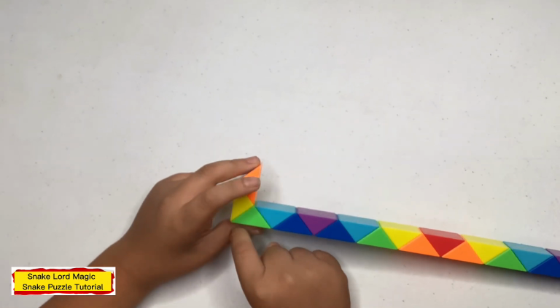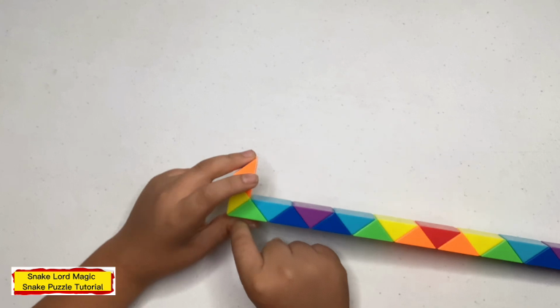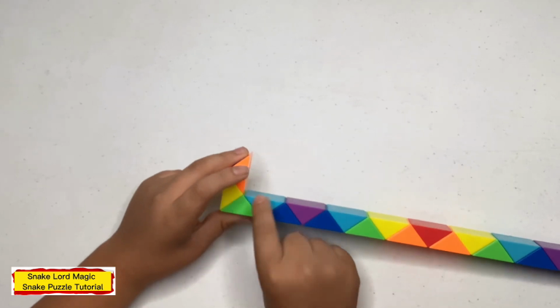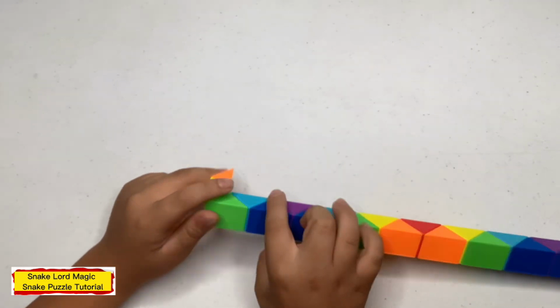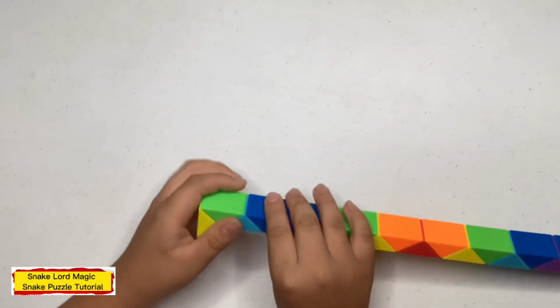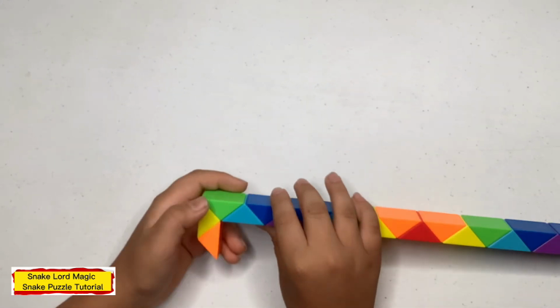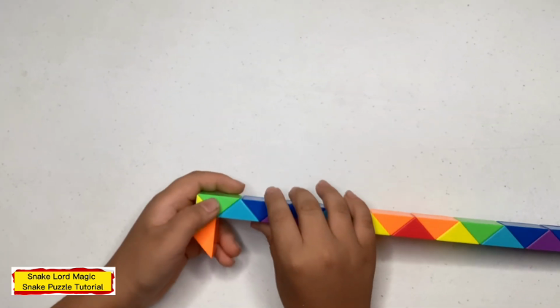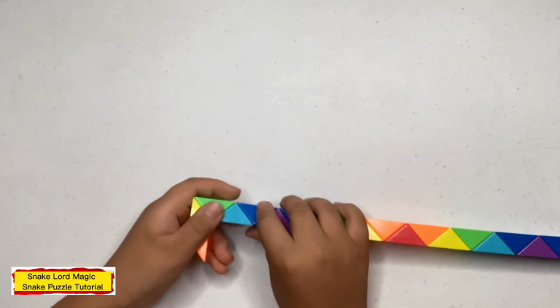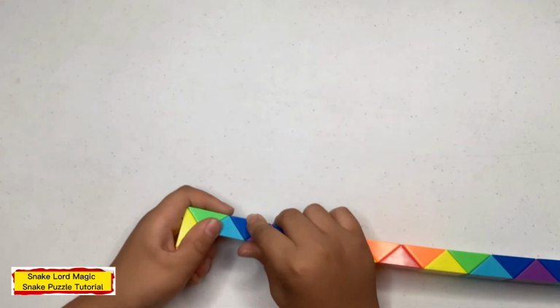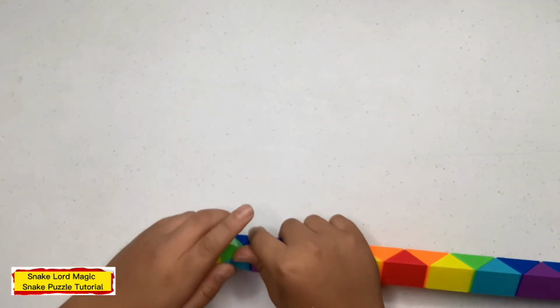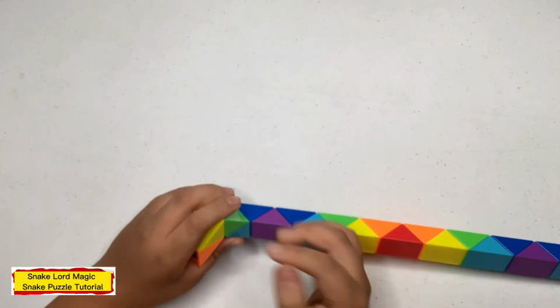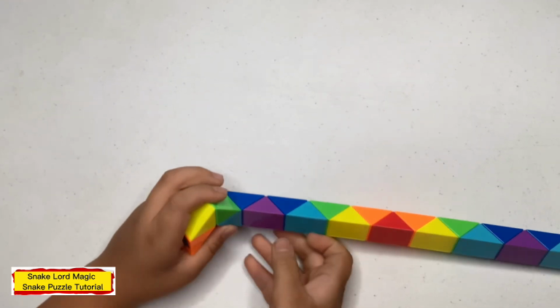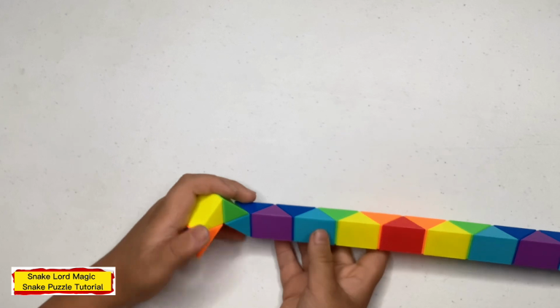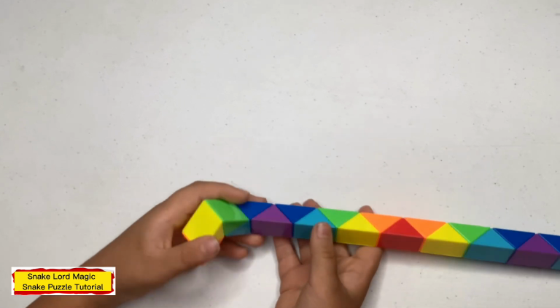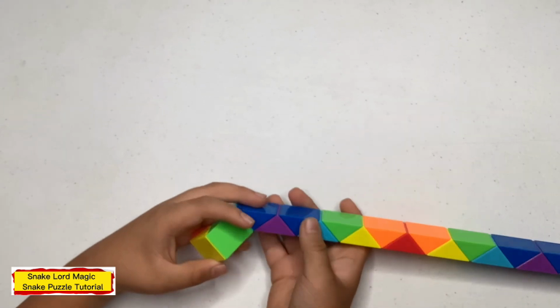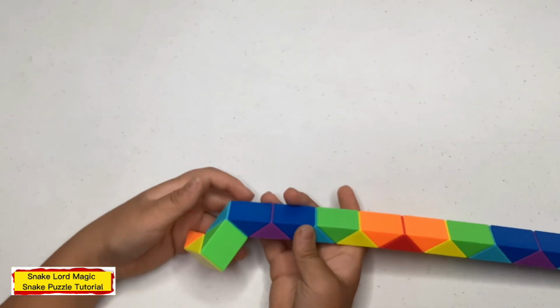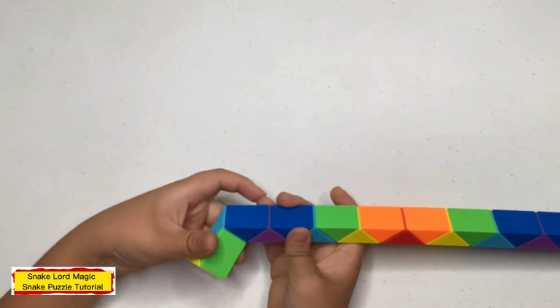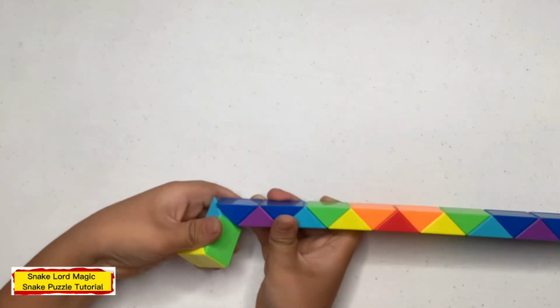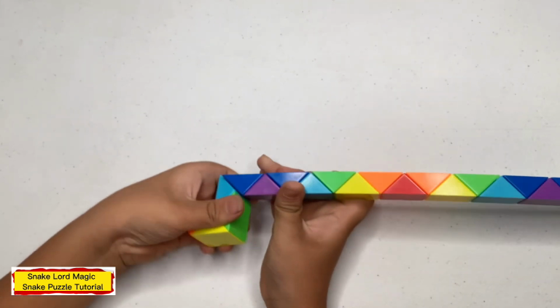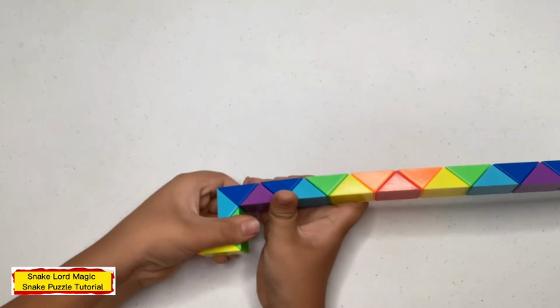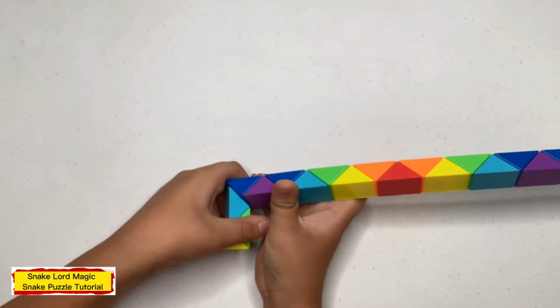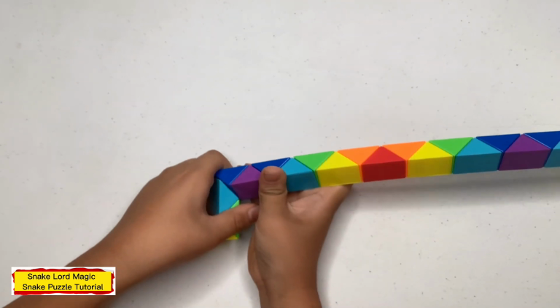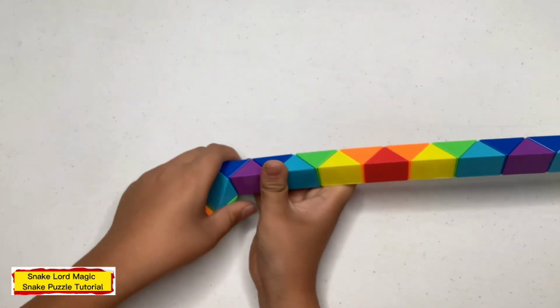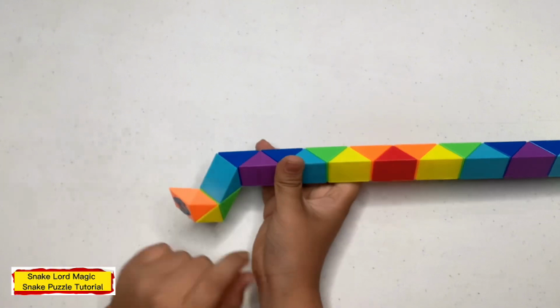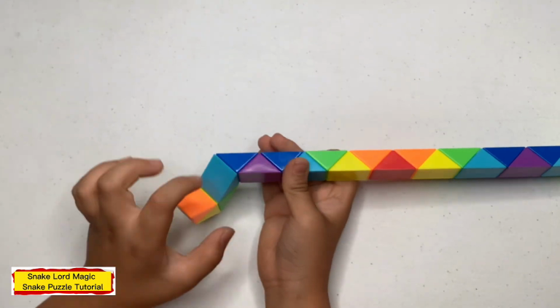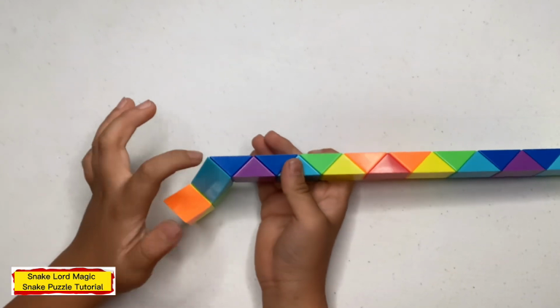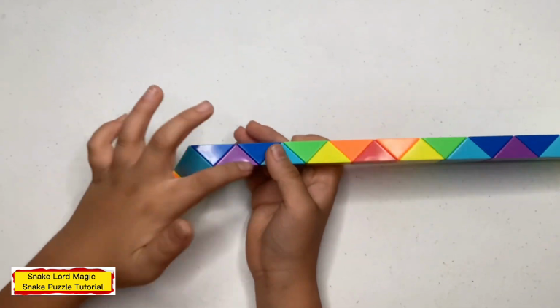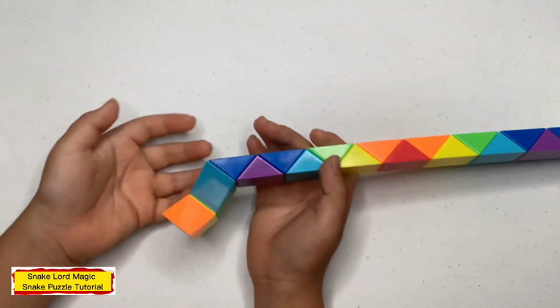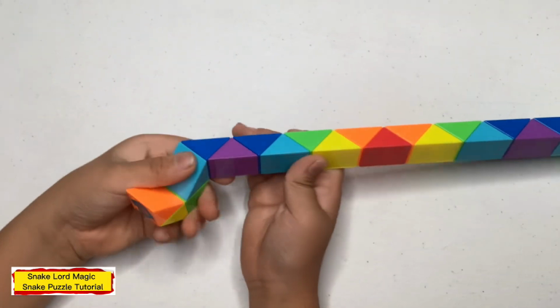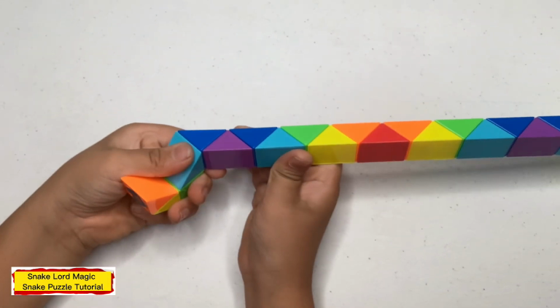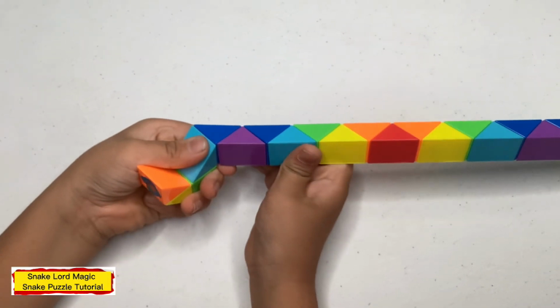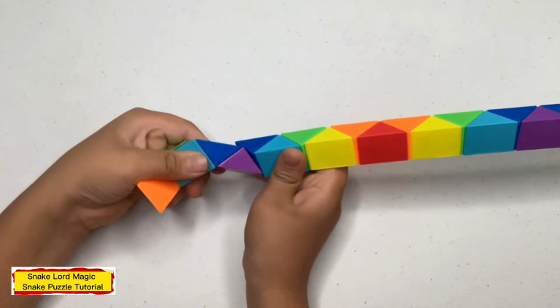Now cut to one, two inches, and let's blow them up. Now cut to one, two inches, blow them to the left.